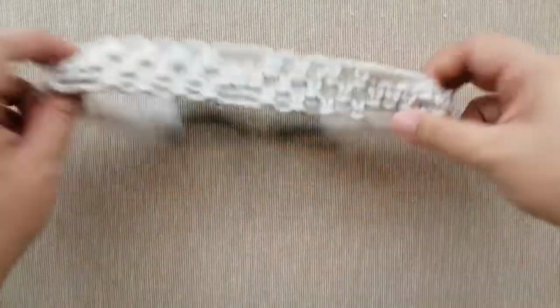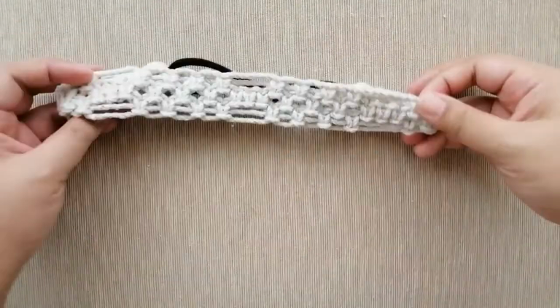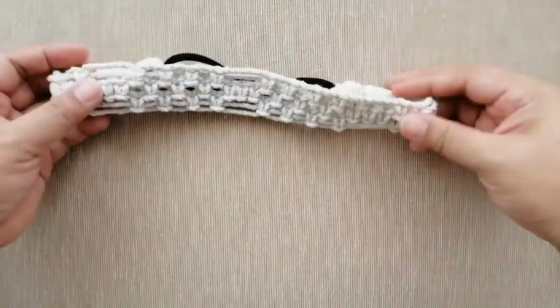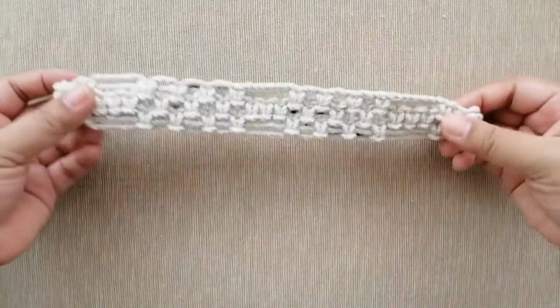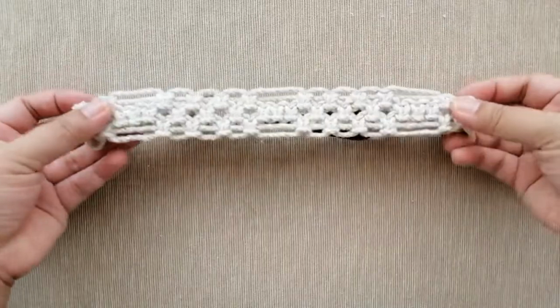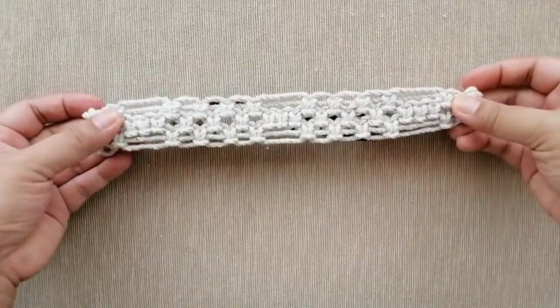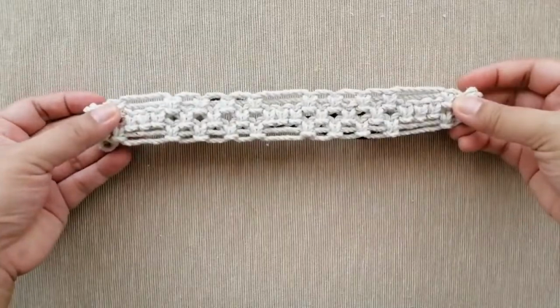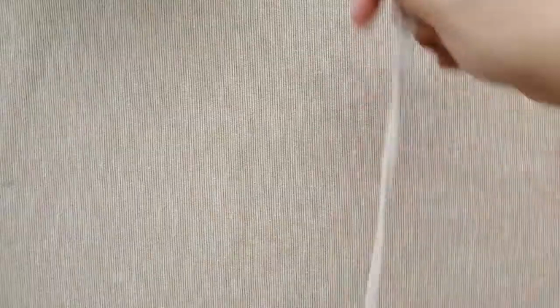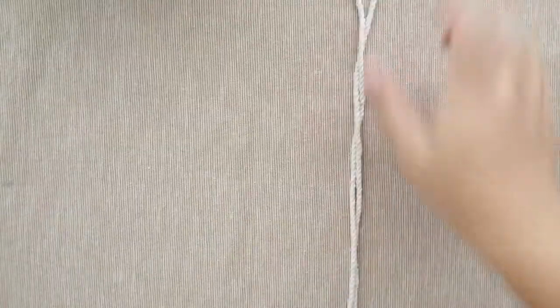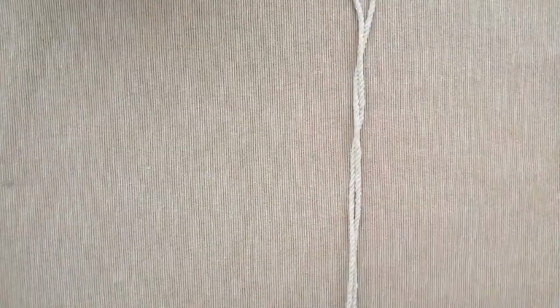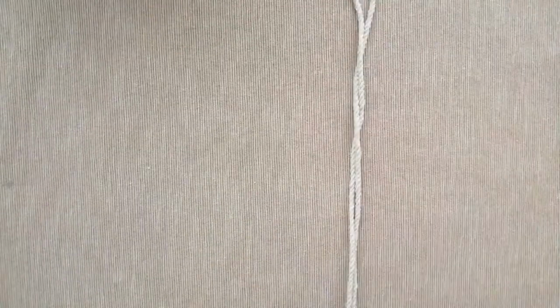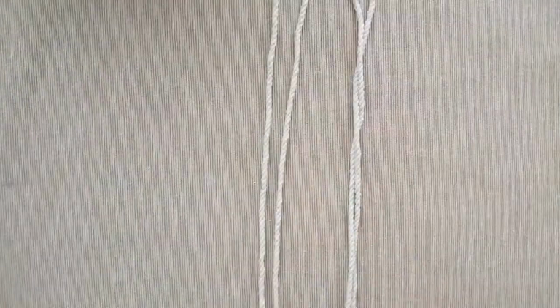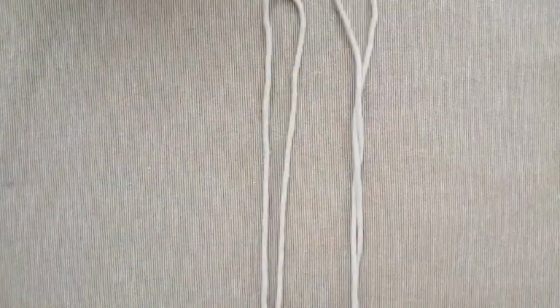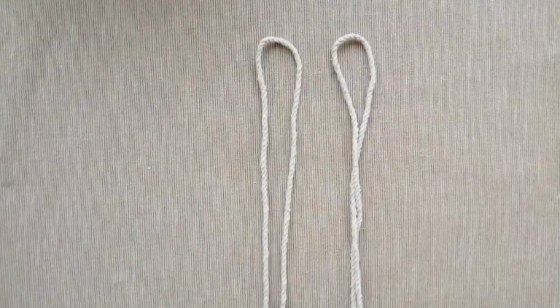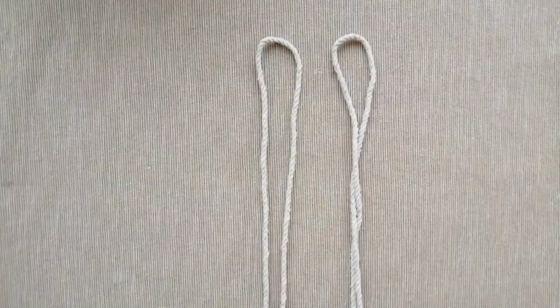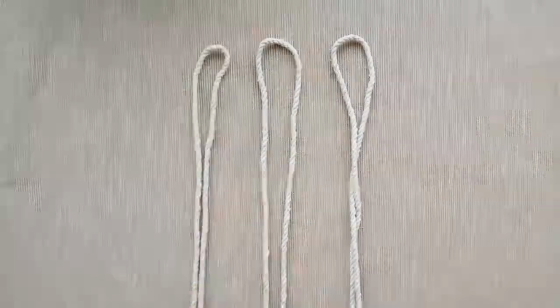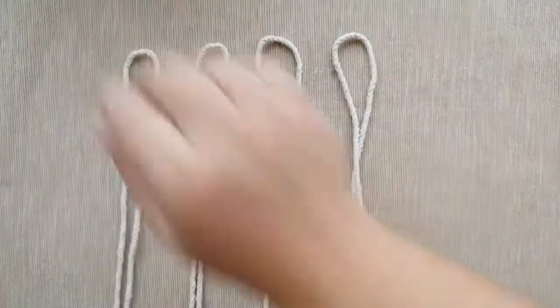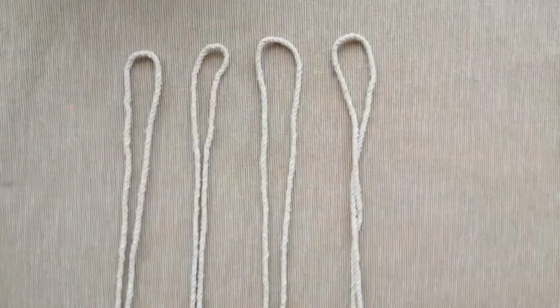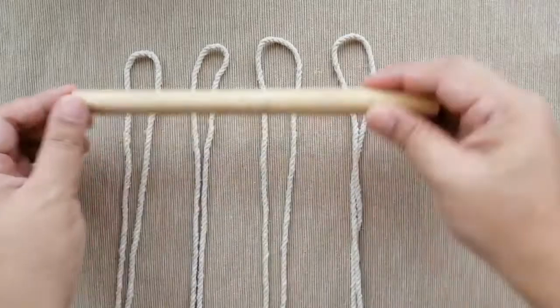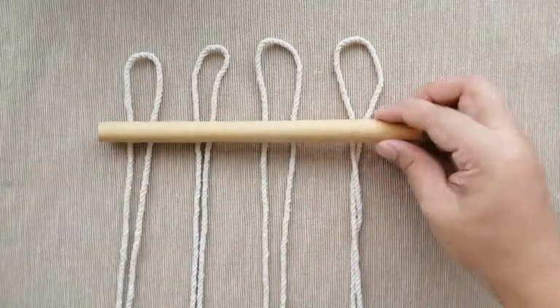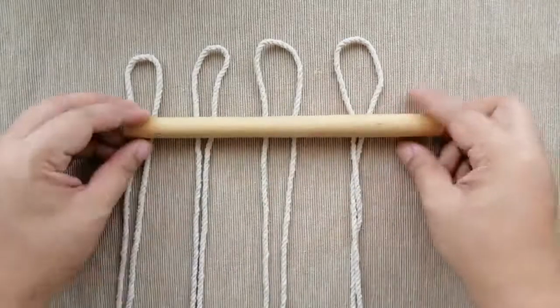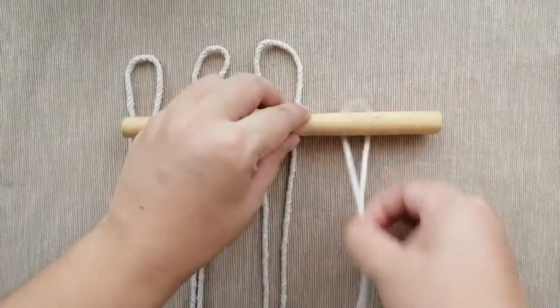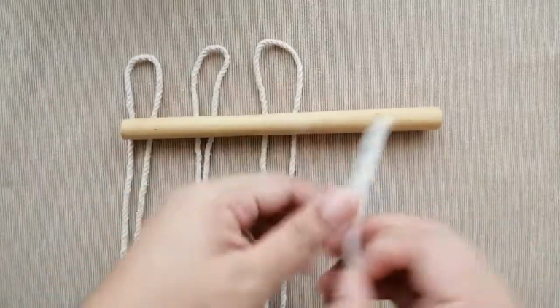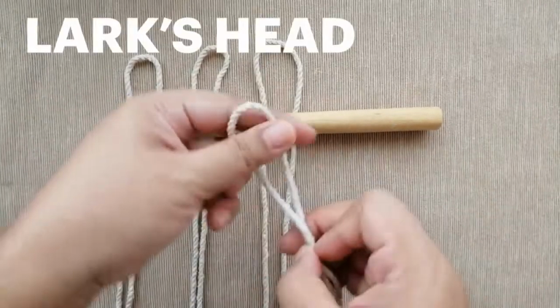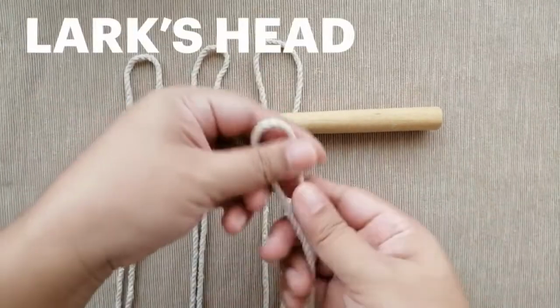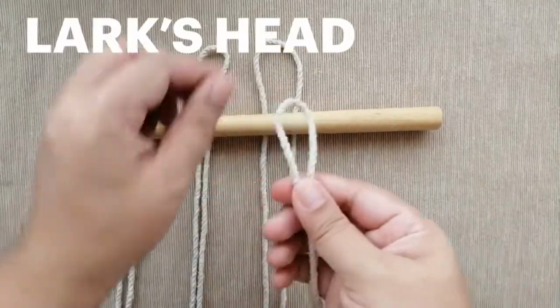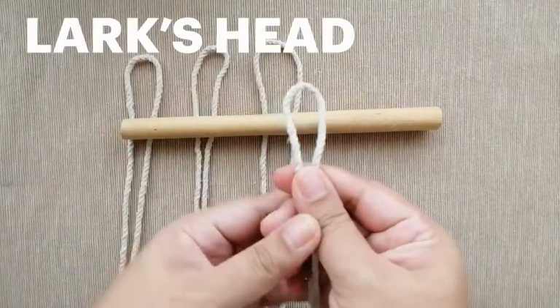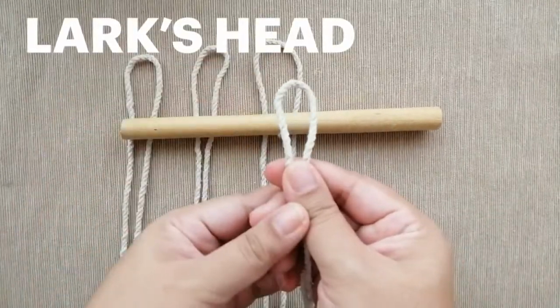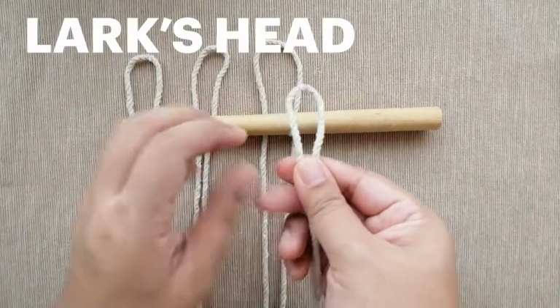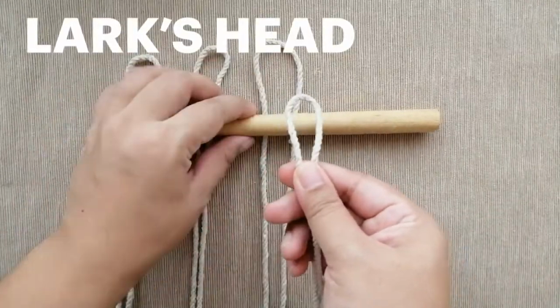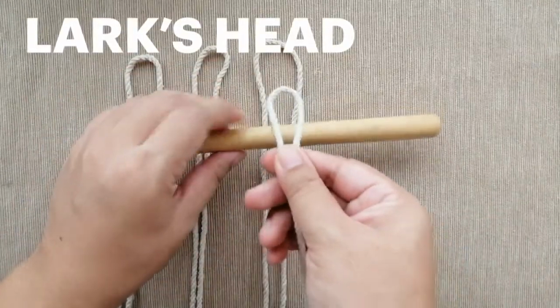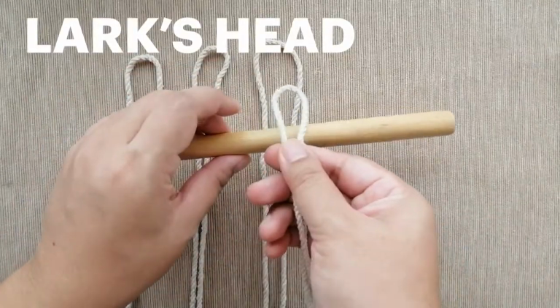This is the final product and let's begin. Take the four pieces of rope and we're going to do a knot called the lark's head to mount the rope.